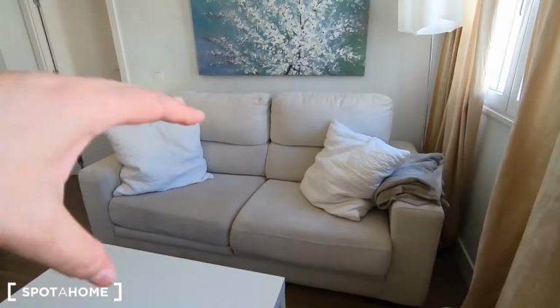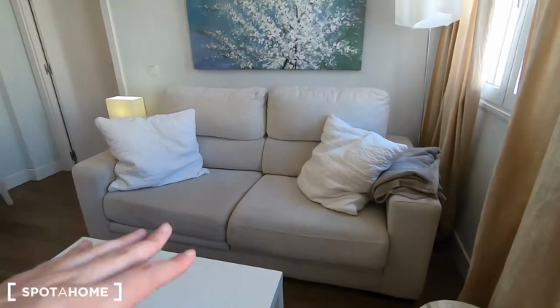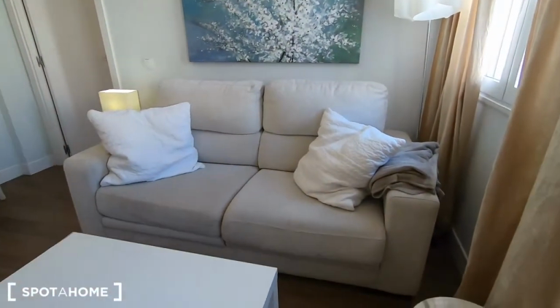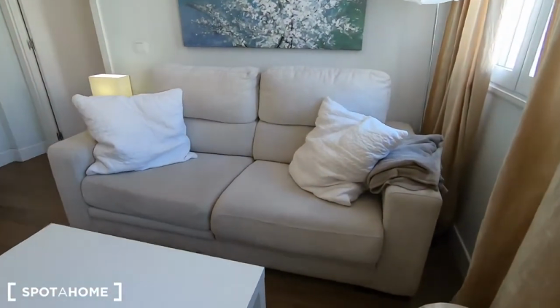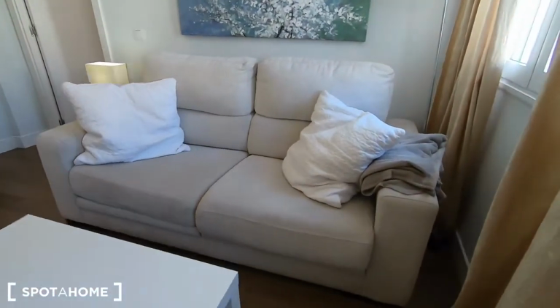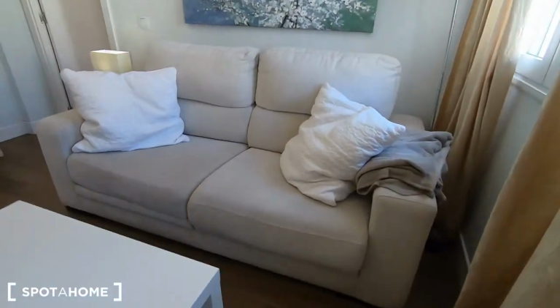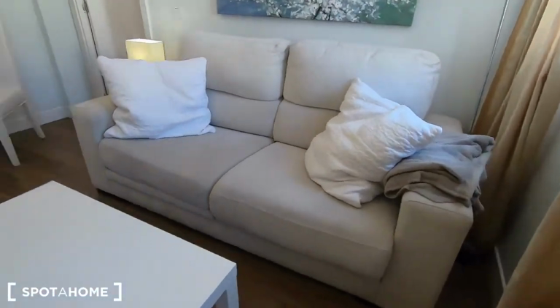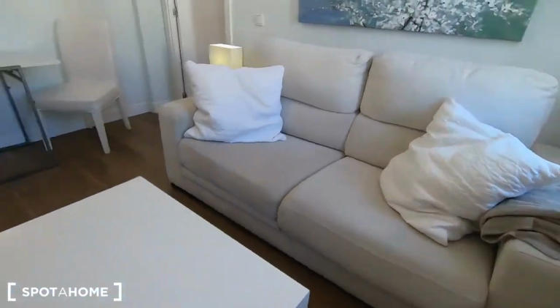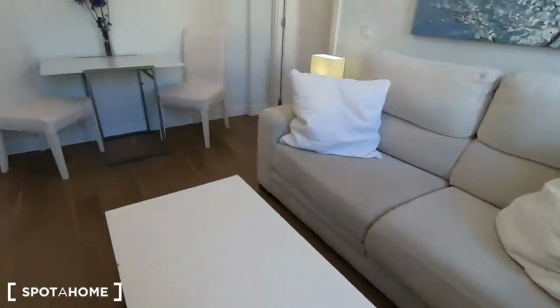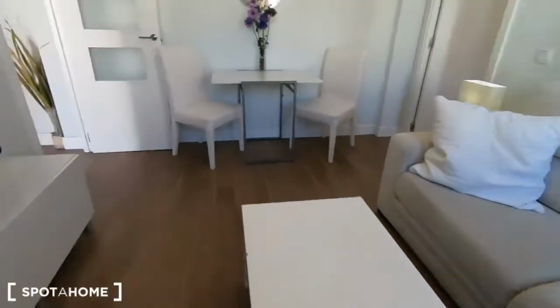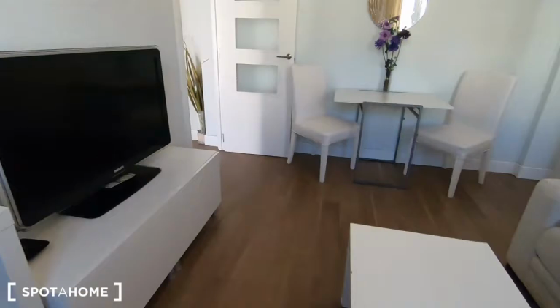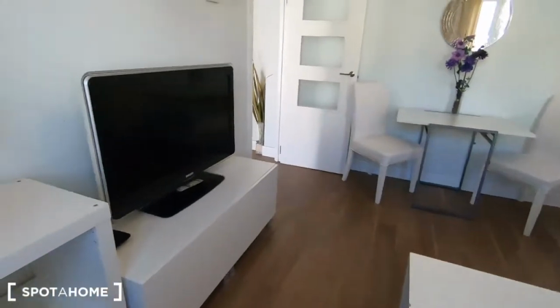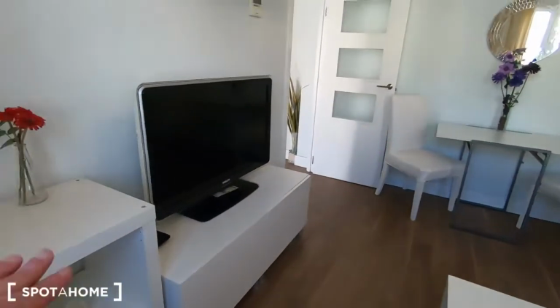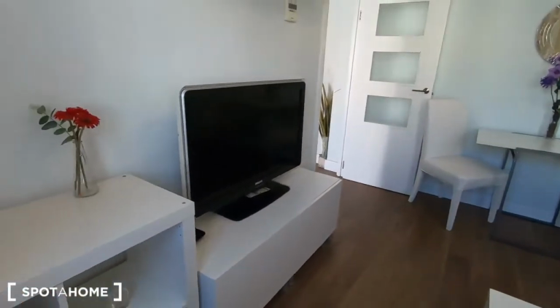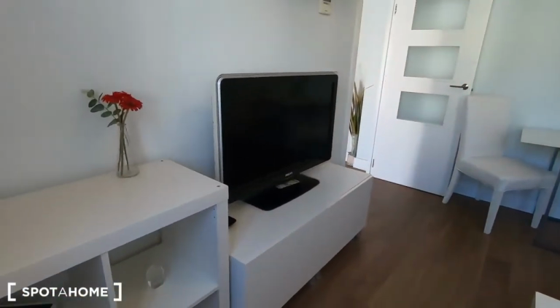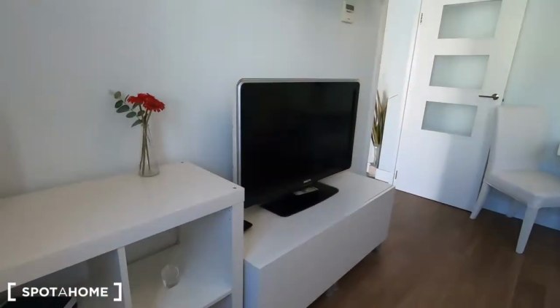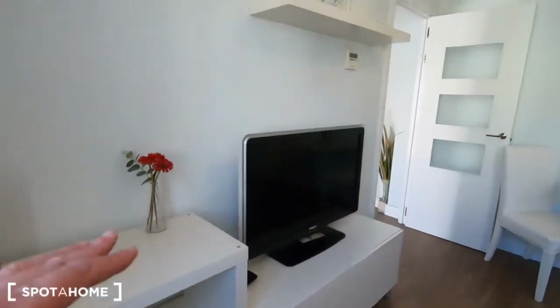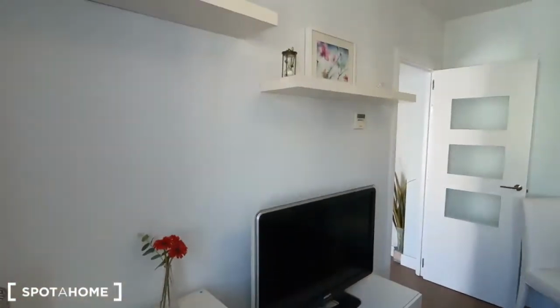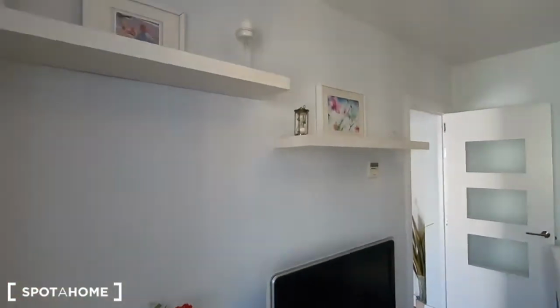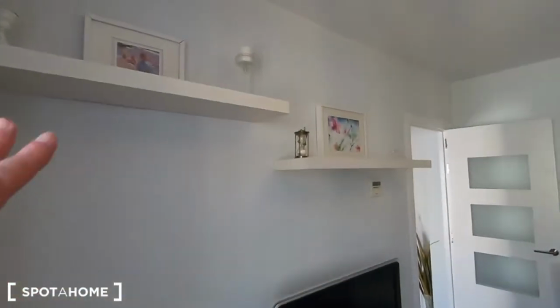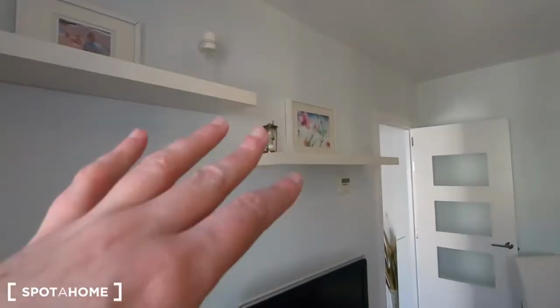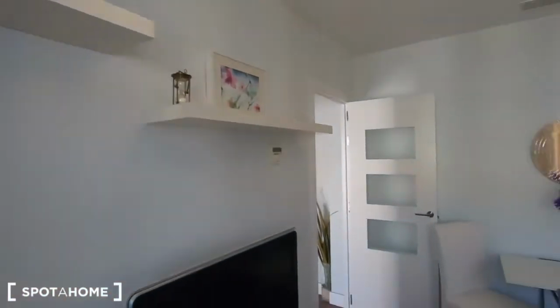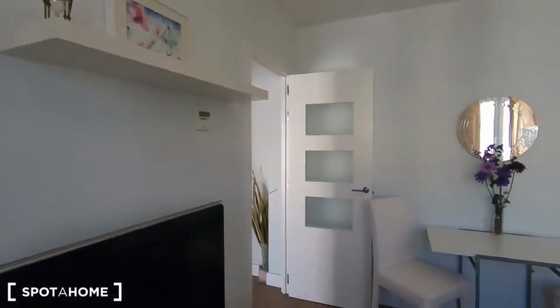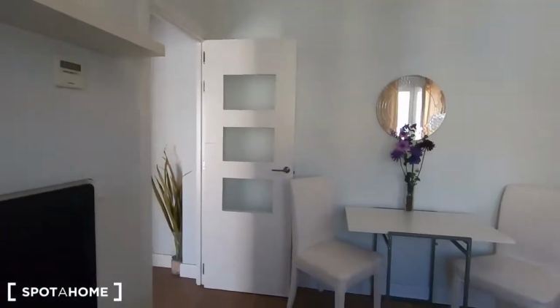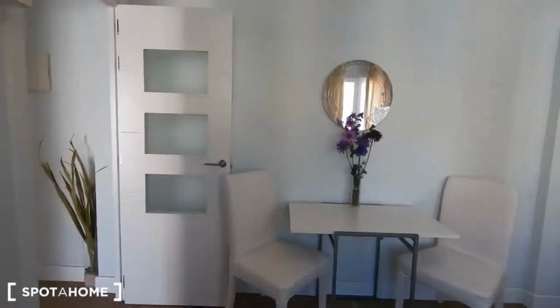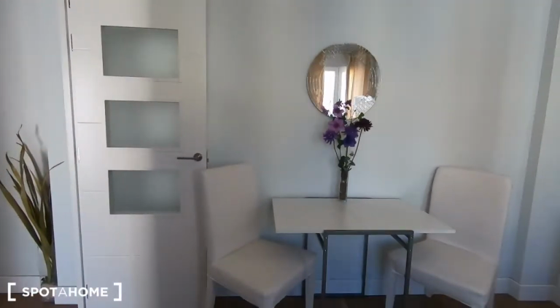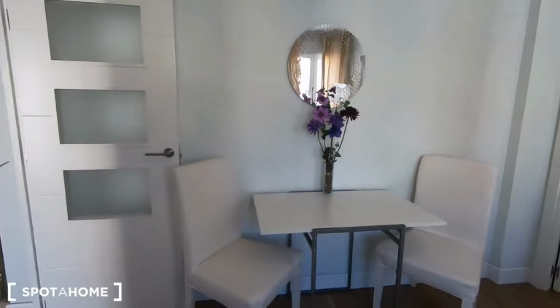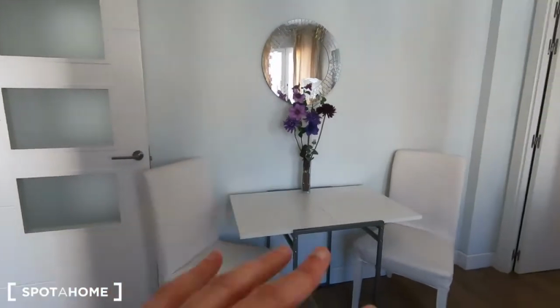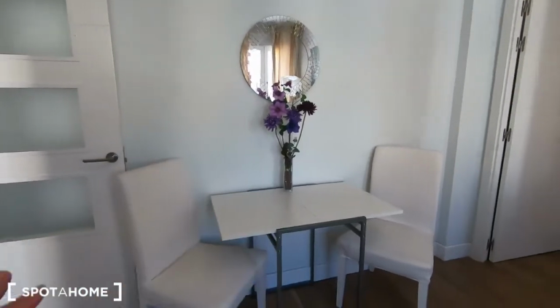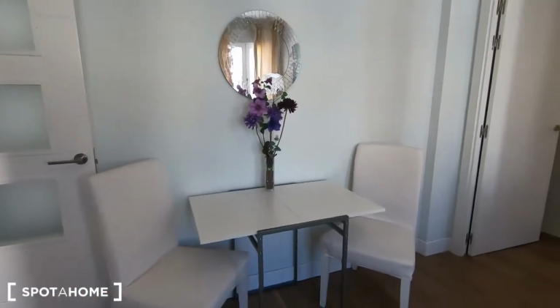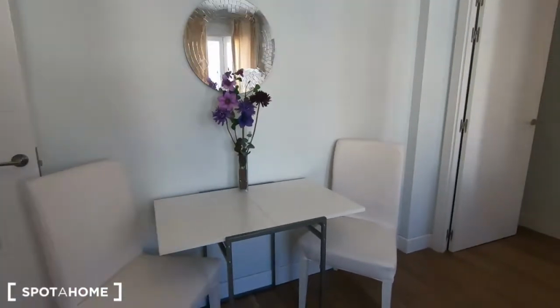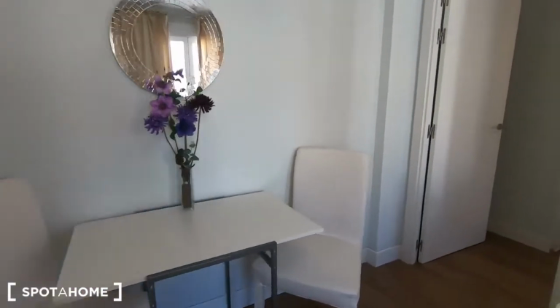This is the sofa, table, TV, some furniture in here, shelving and this table with two chairs.